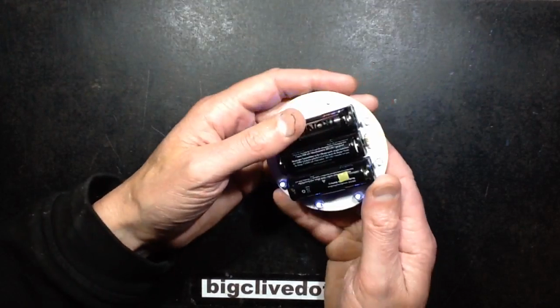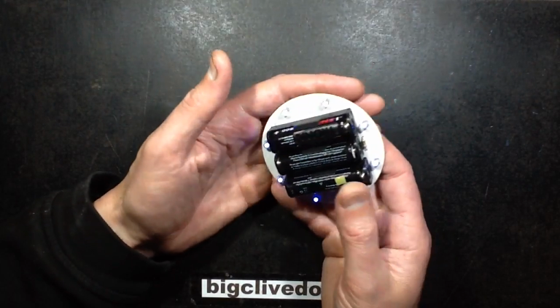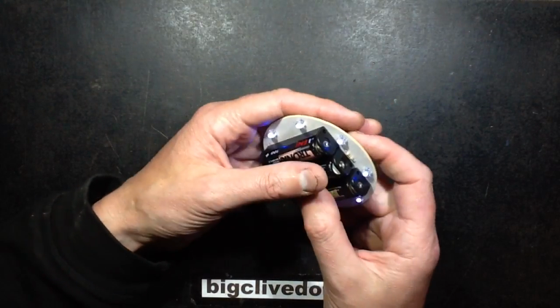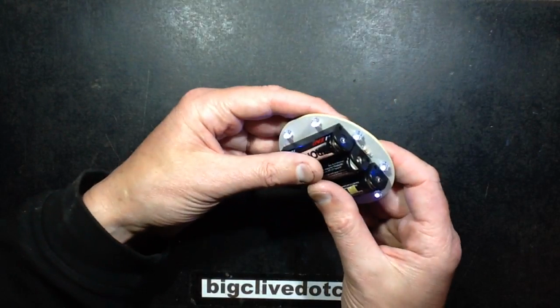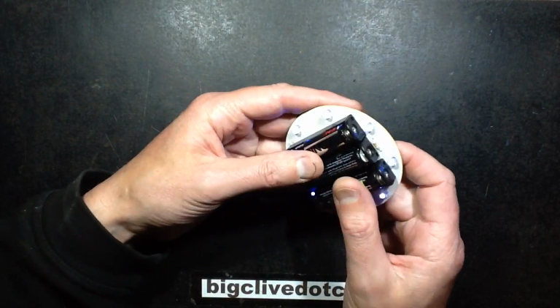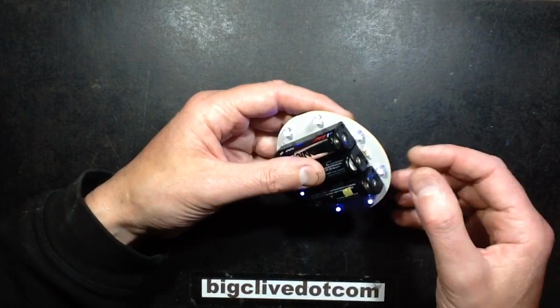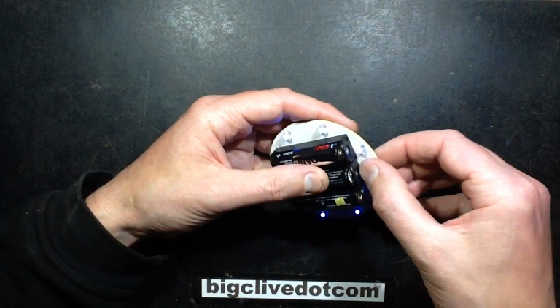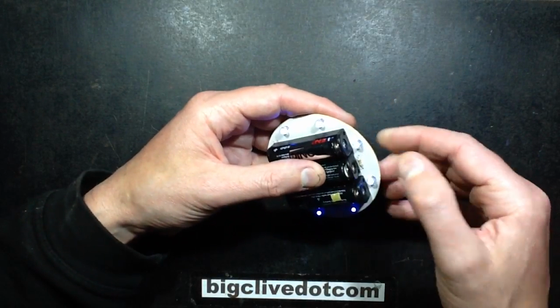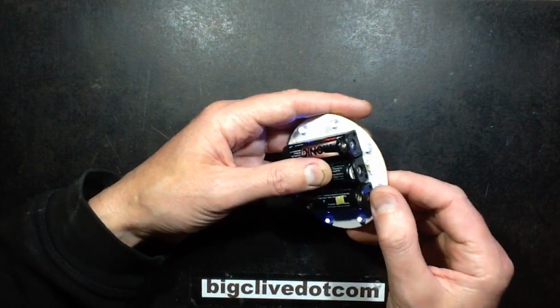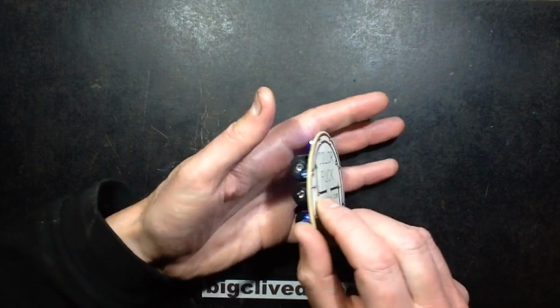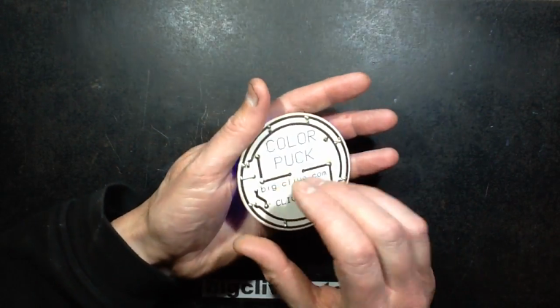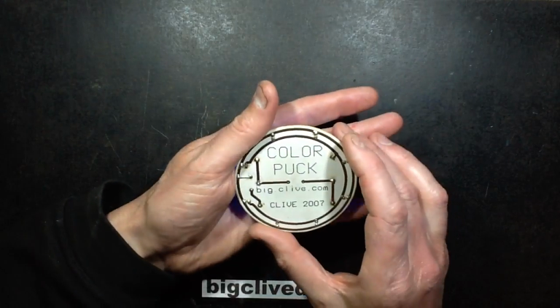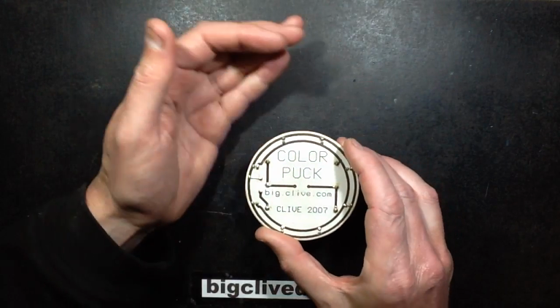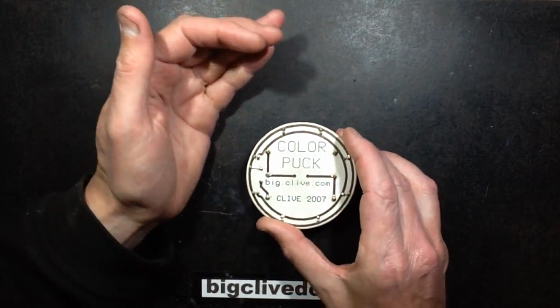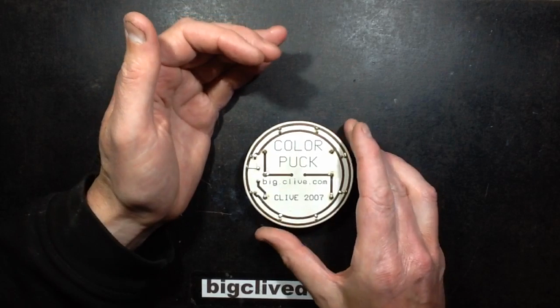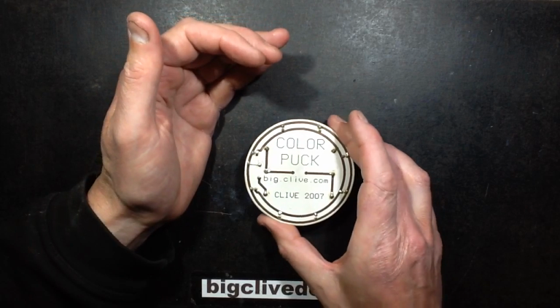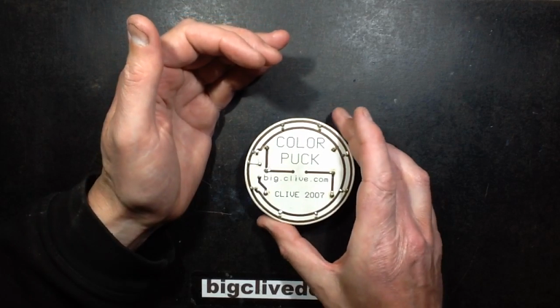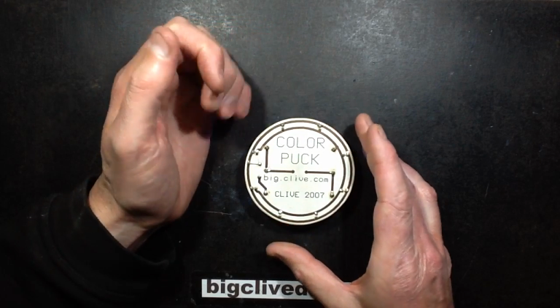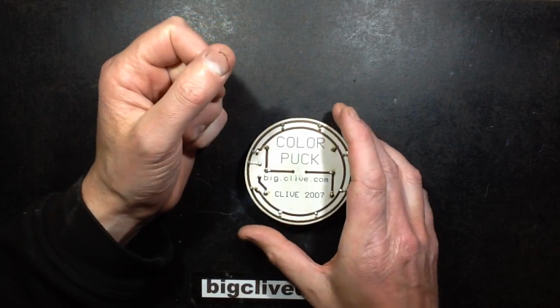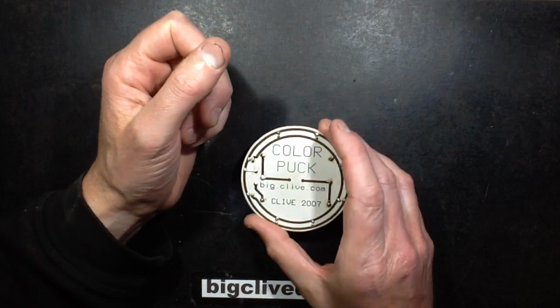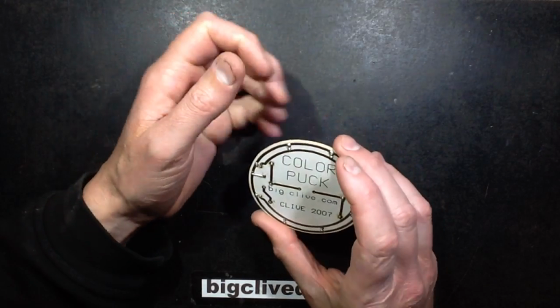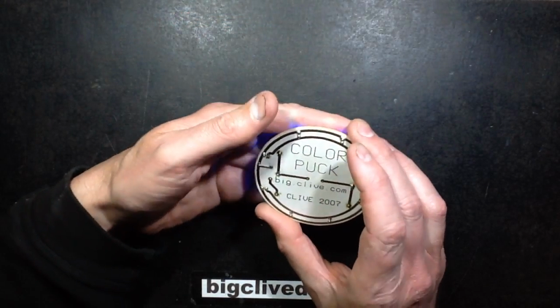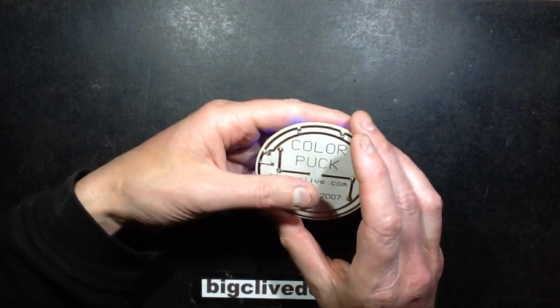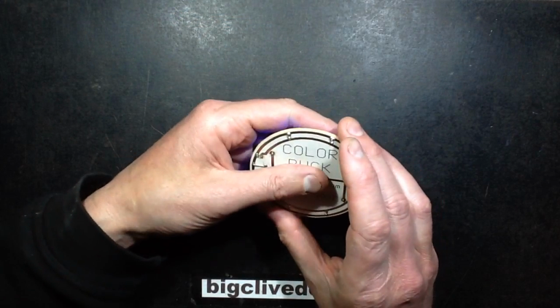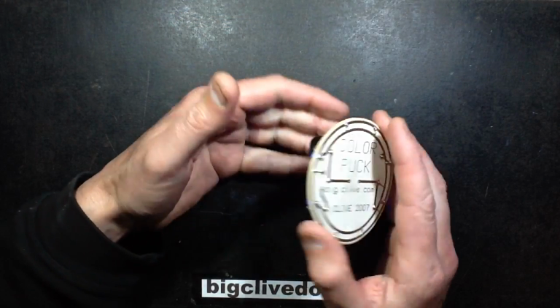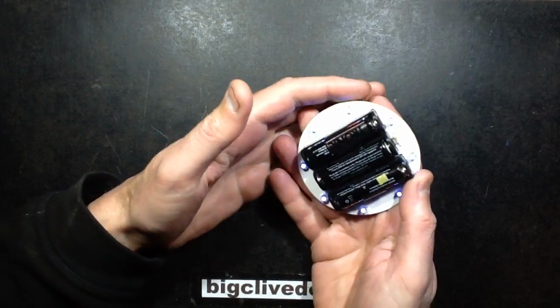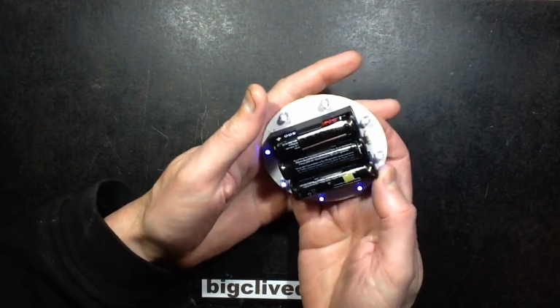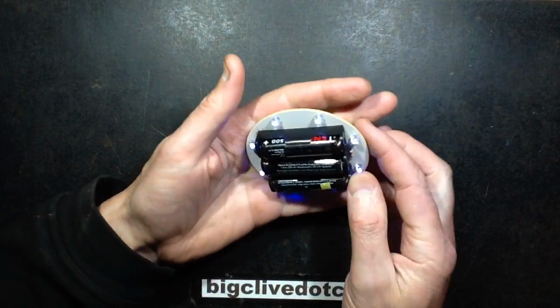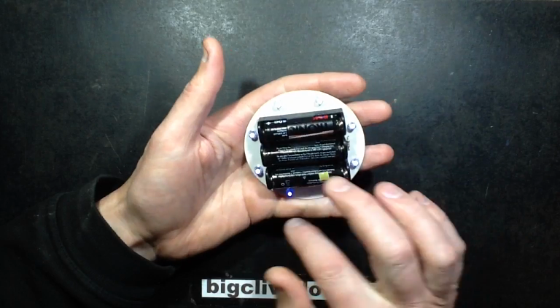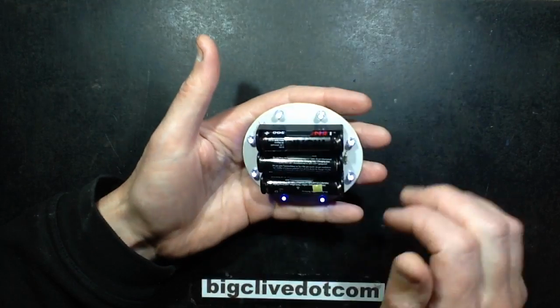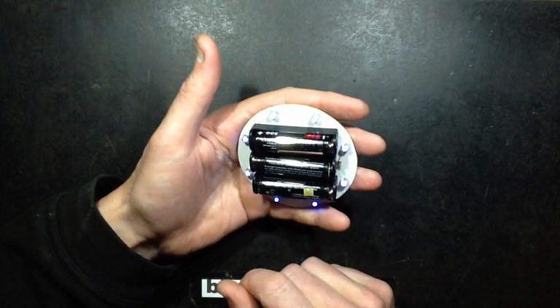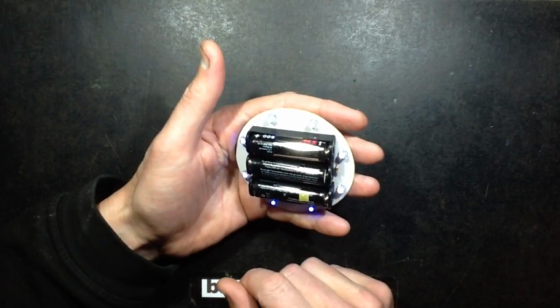The LEDs are all in parallel, and there's one resistor — it's a 100 ohm resistor. I've just measured it, and it was one volt across that resistor, which means that the LEDs are drawing between them 10mA.